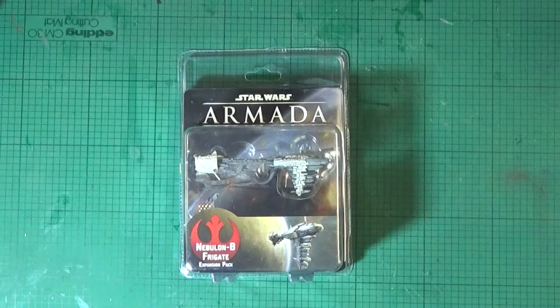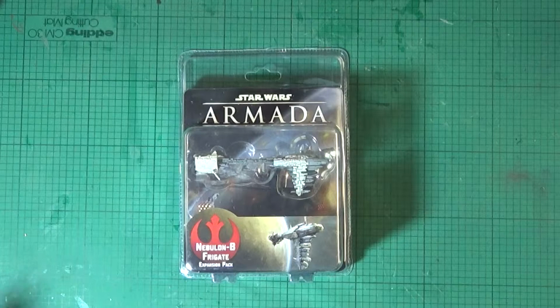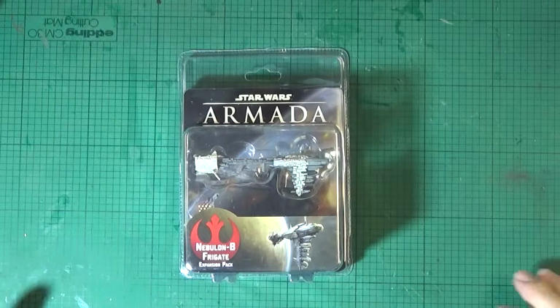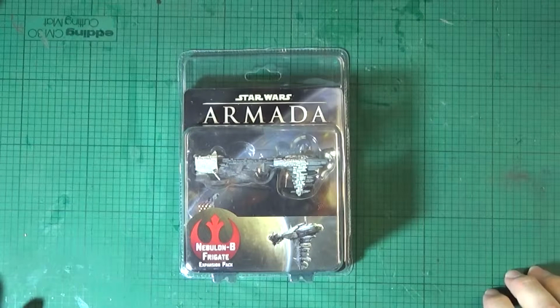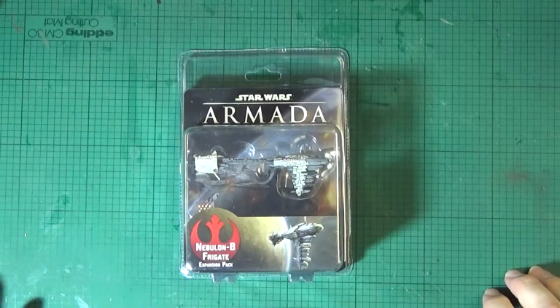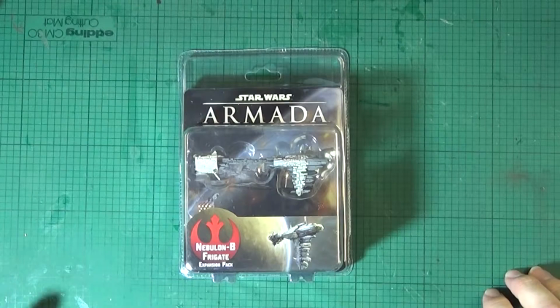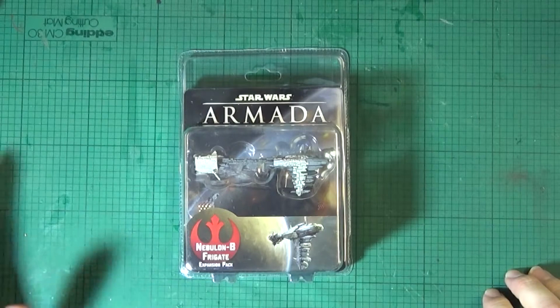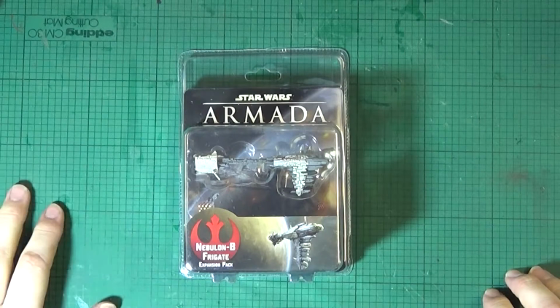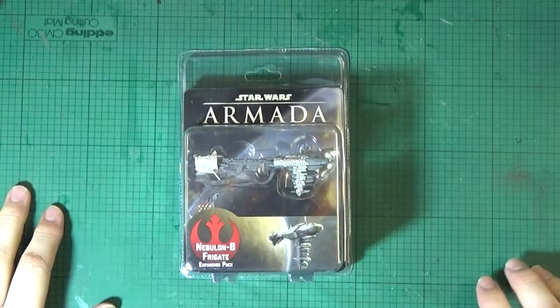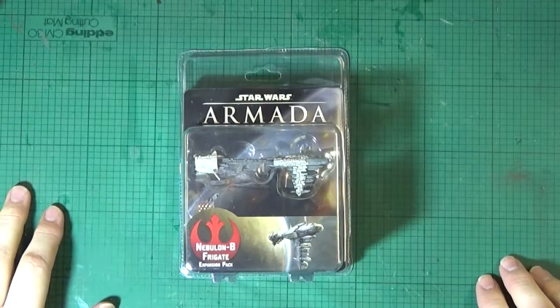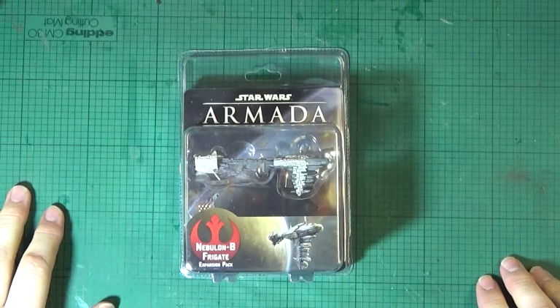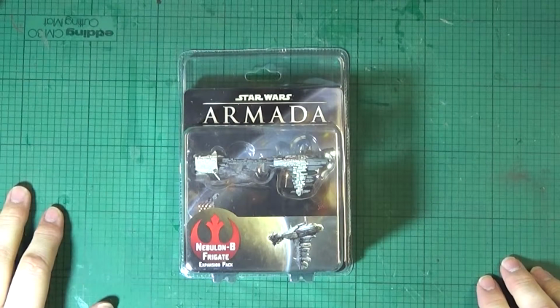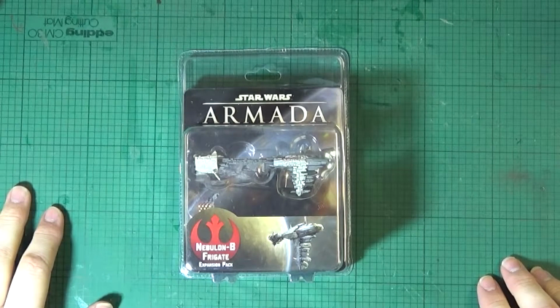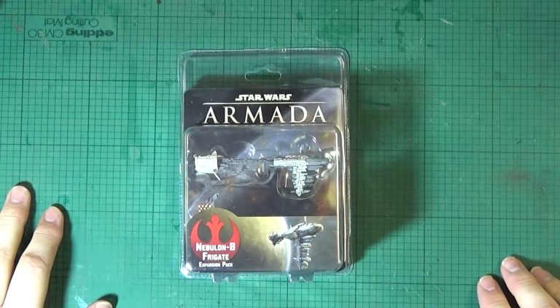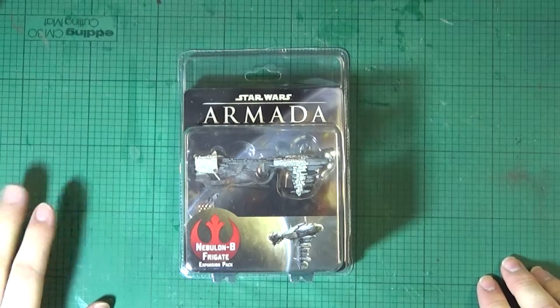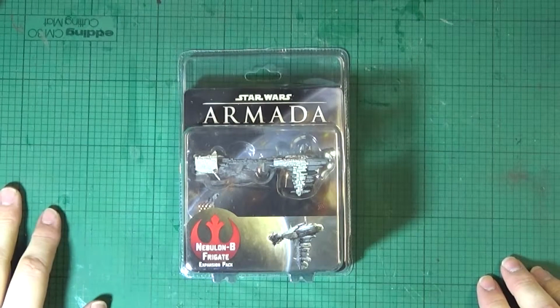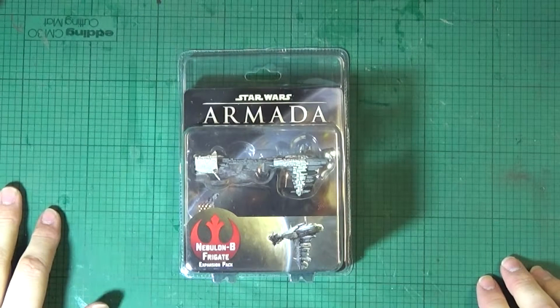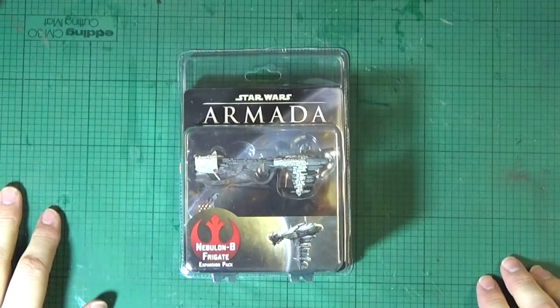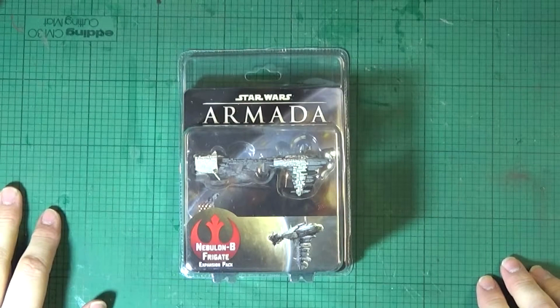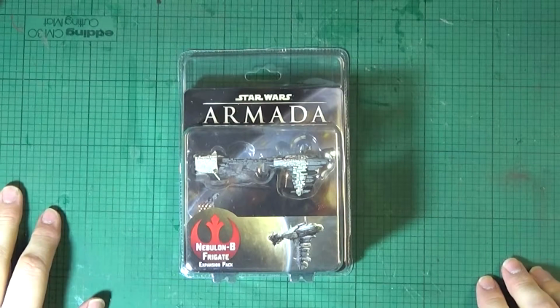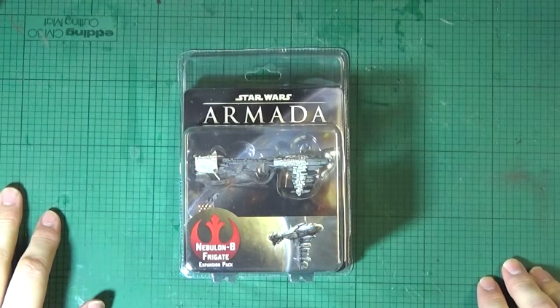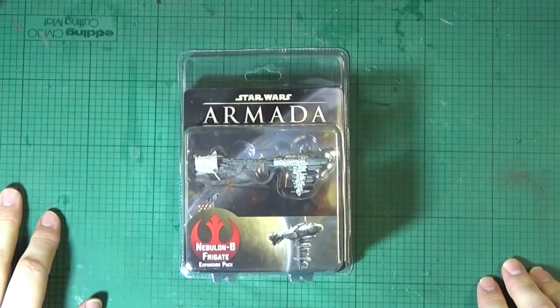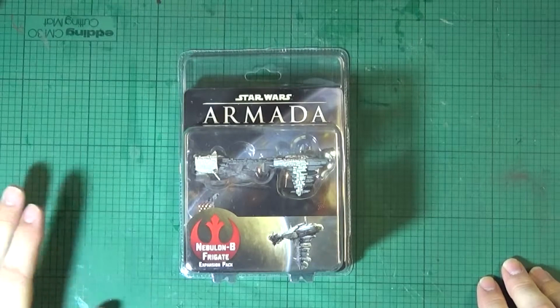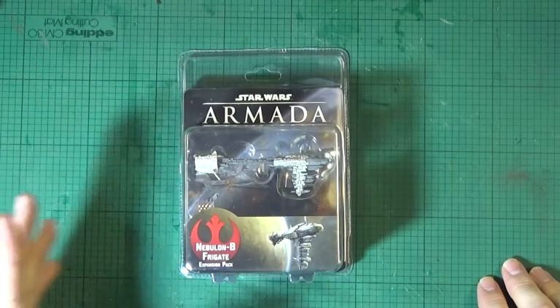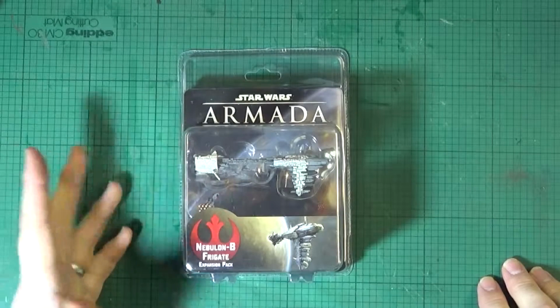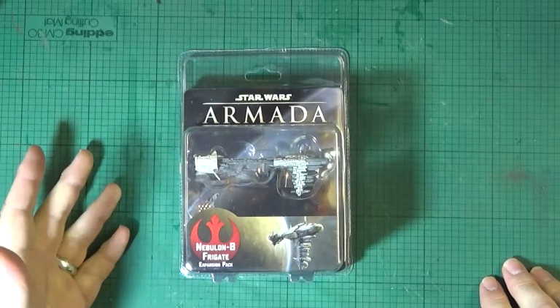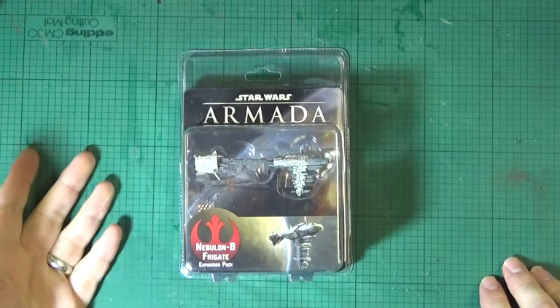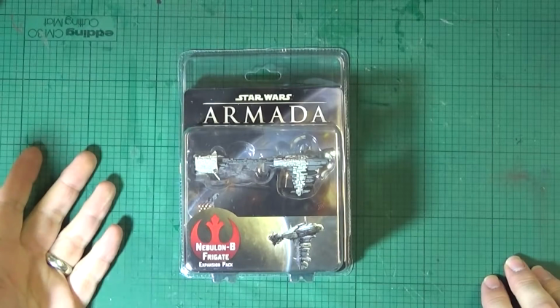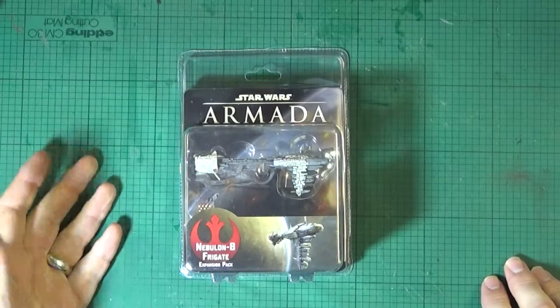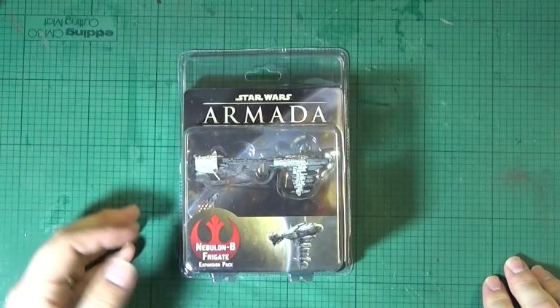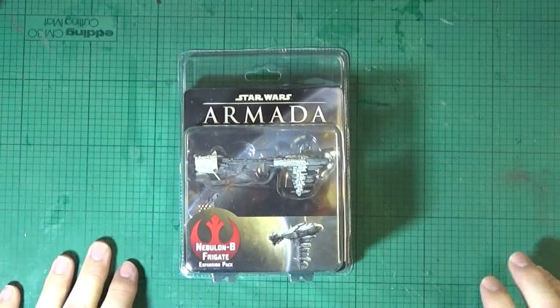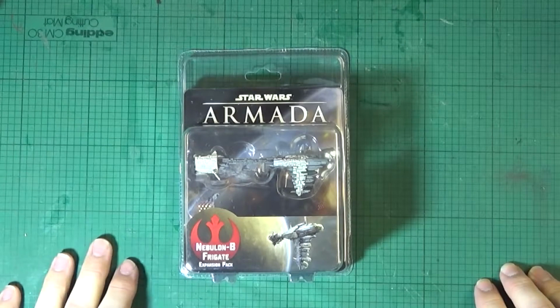Hi there Wargamers, Dan Deputy McCain here with another unboxing in the Star Wars Armada series. This time it's the Nebulon-B Frigate expansion pack.